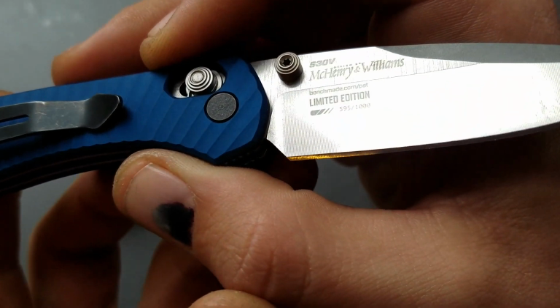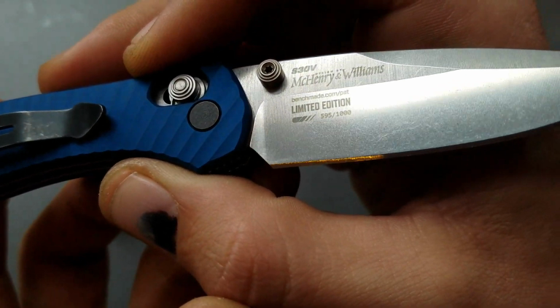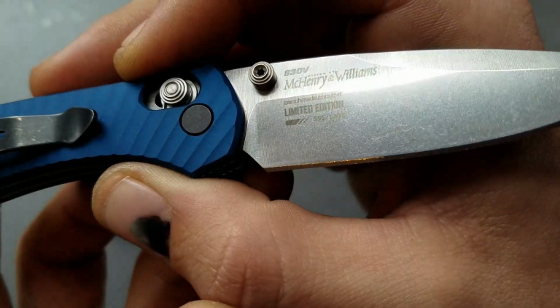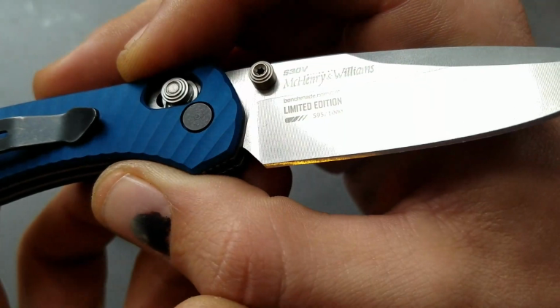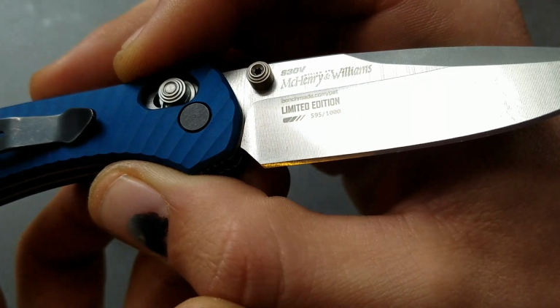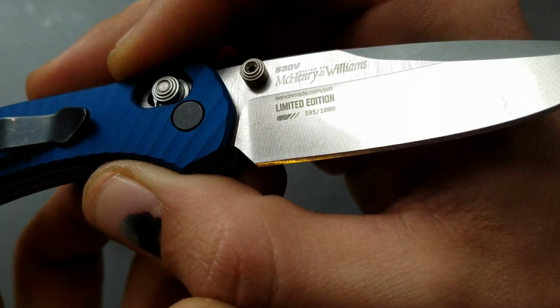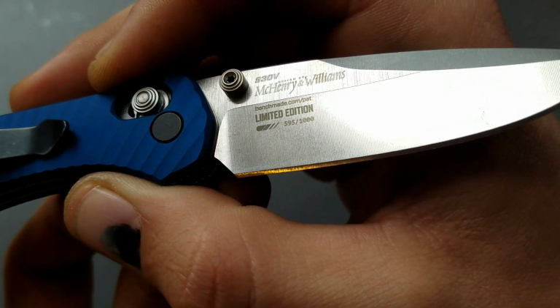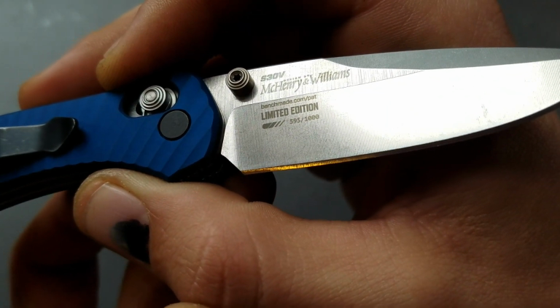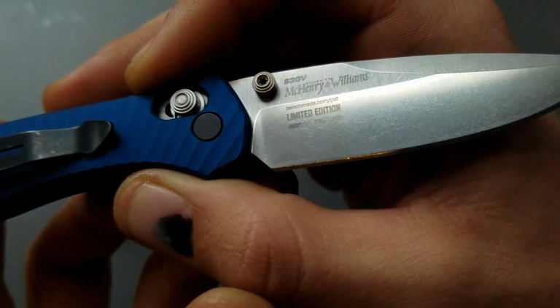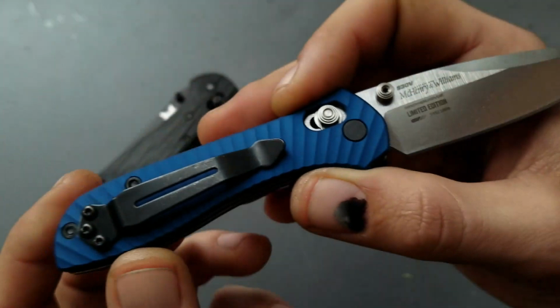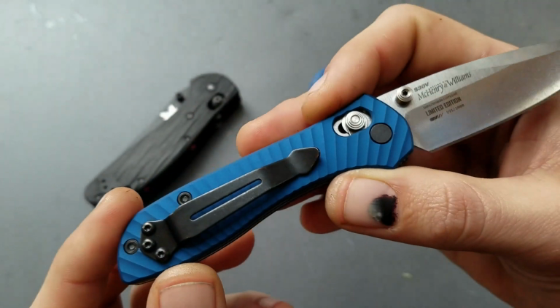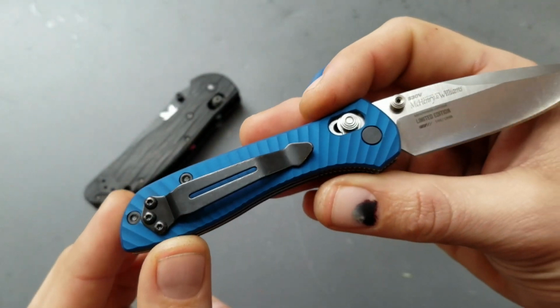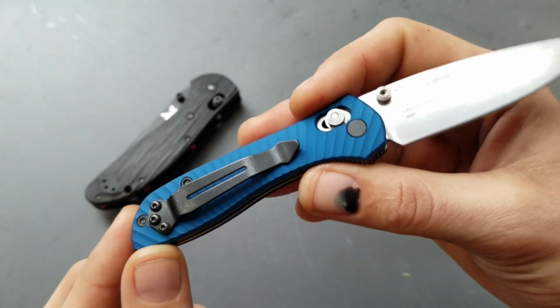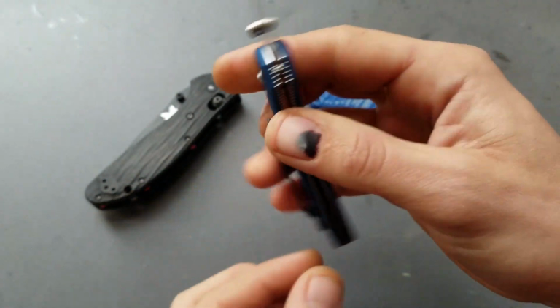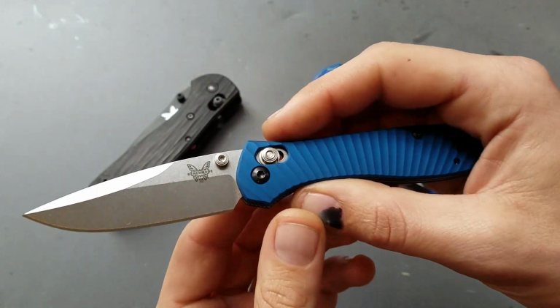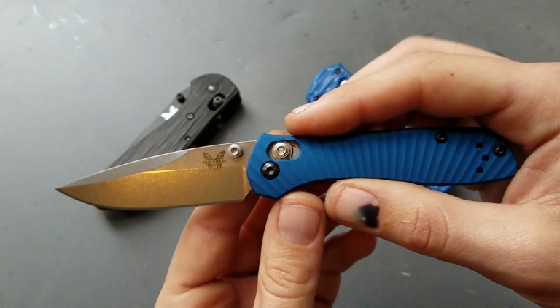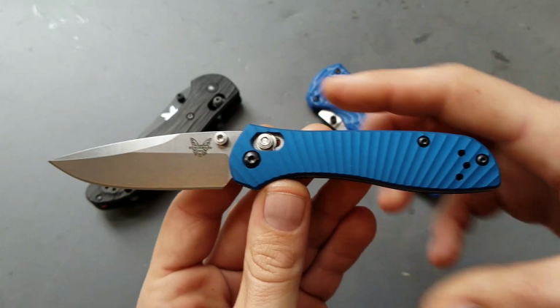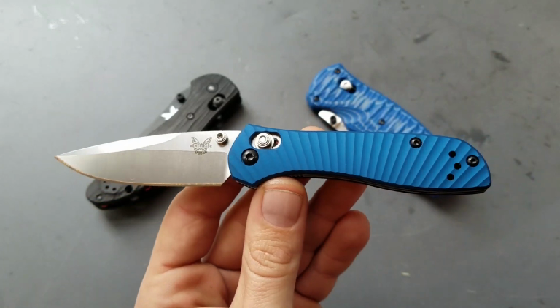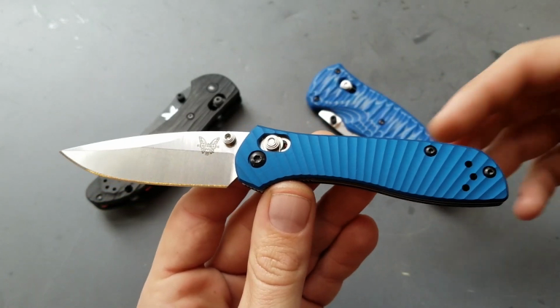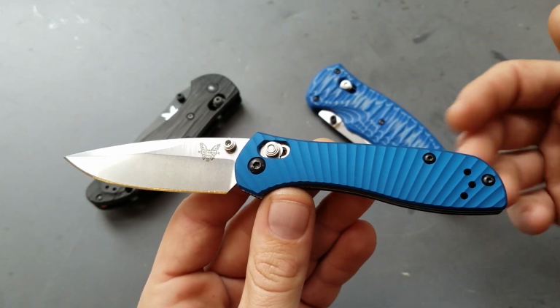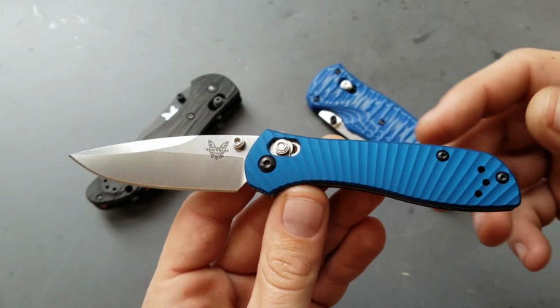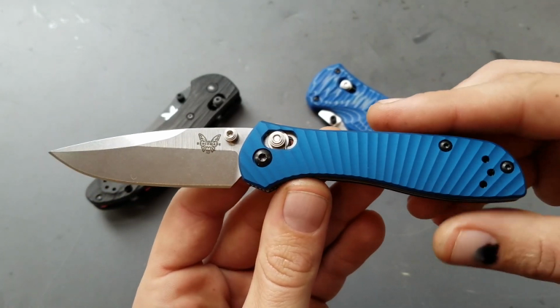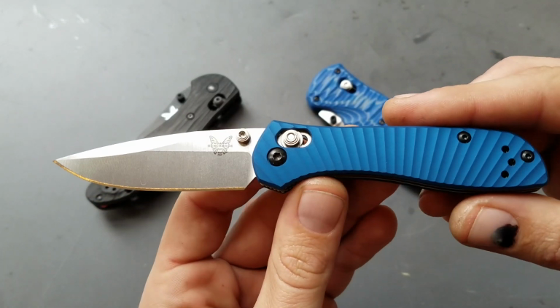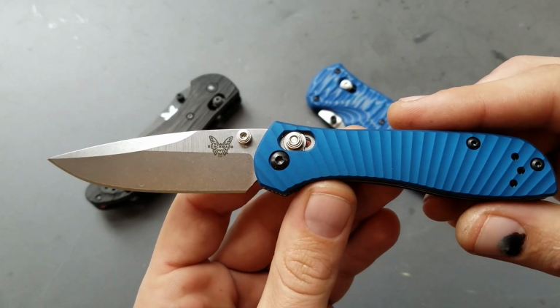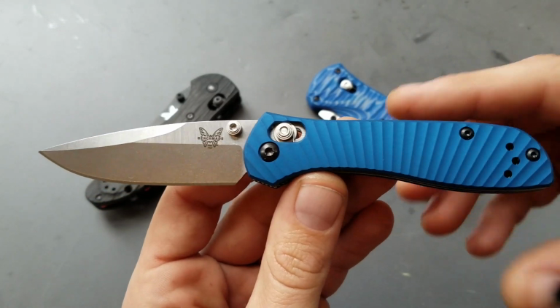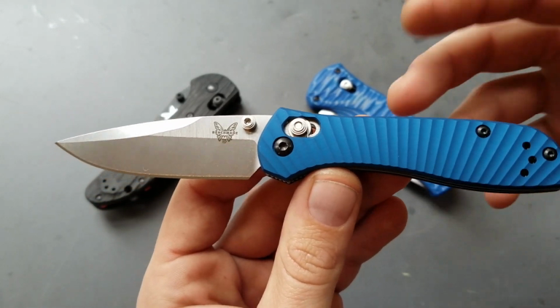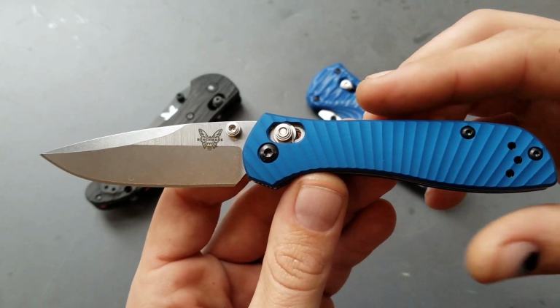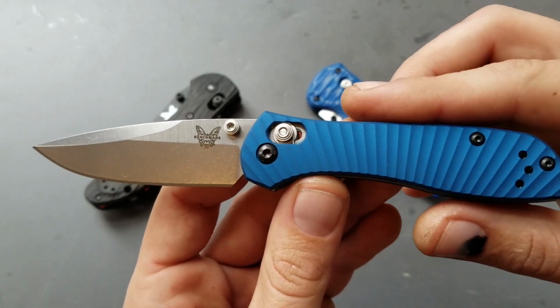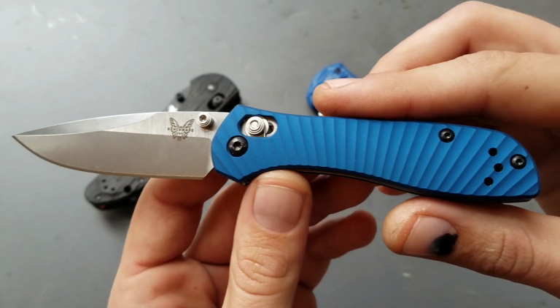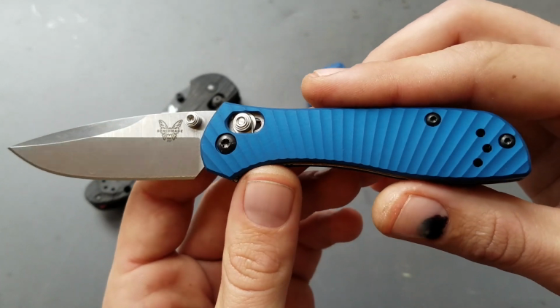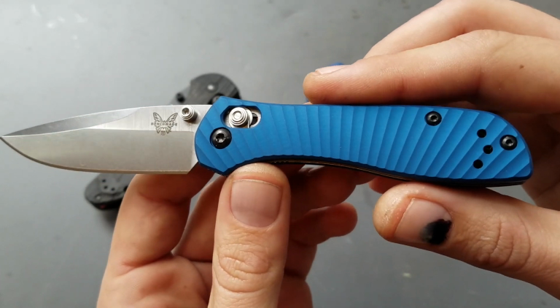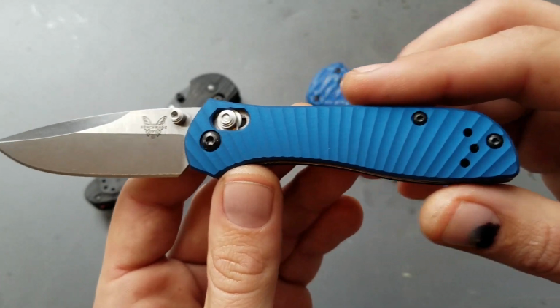You can see this is number 595 out of a thousand, which is odd because most of their Shot Show knives done recently up until this point have been 750 out of 750 — kind of a signature. They went up to a thousand.